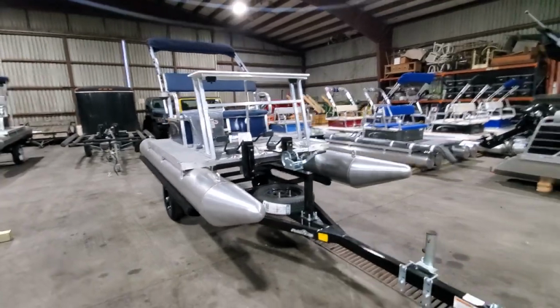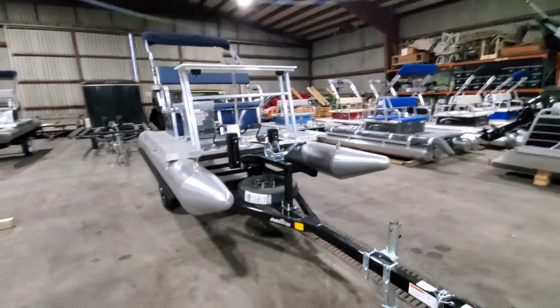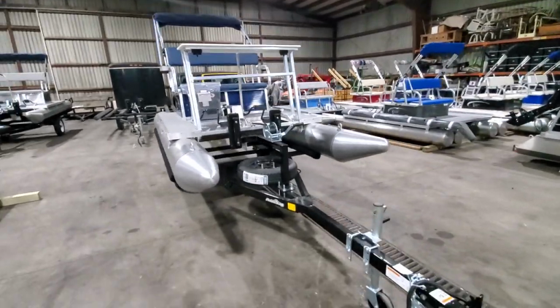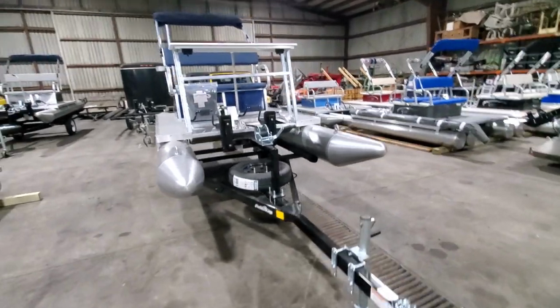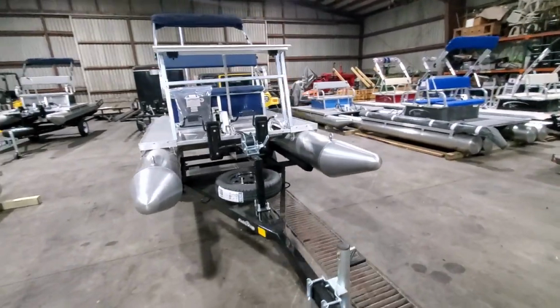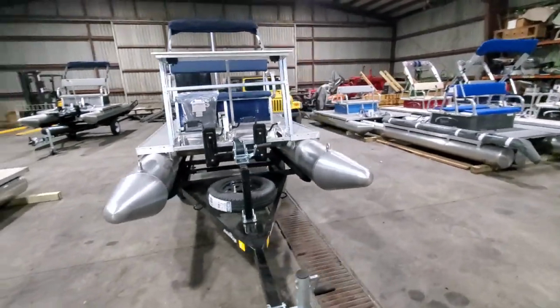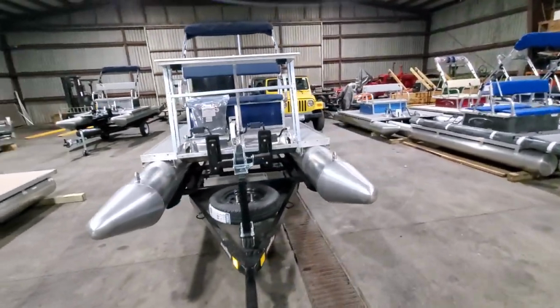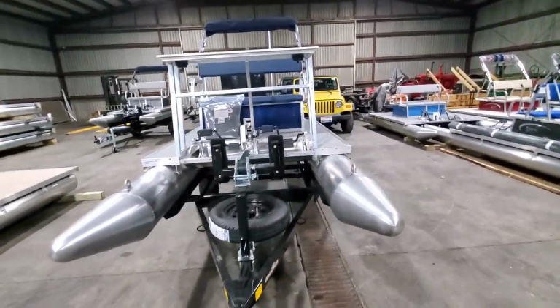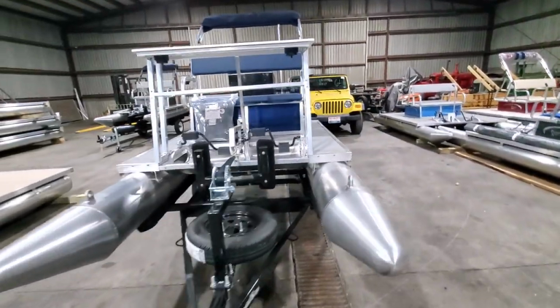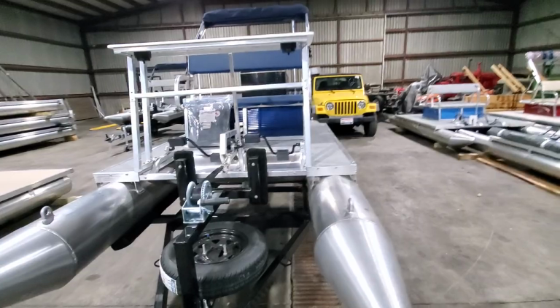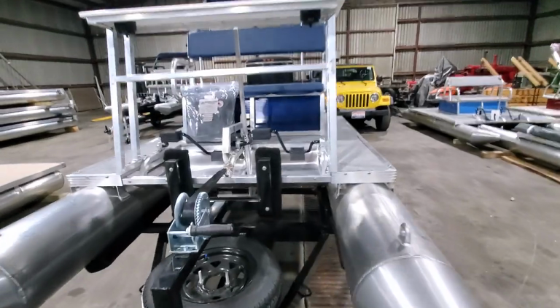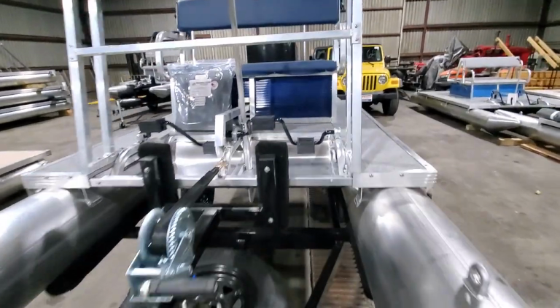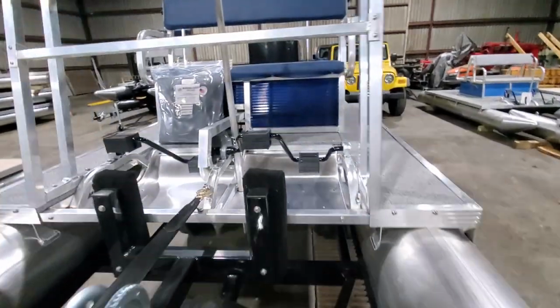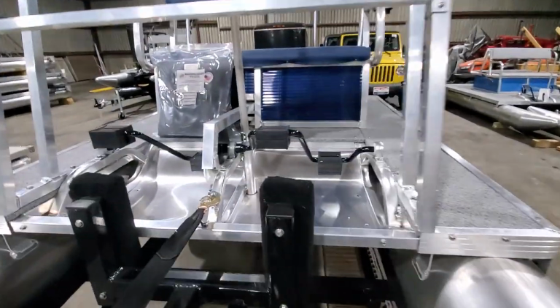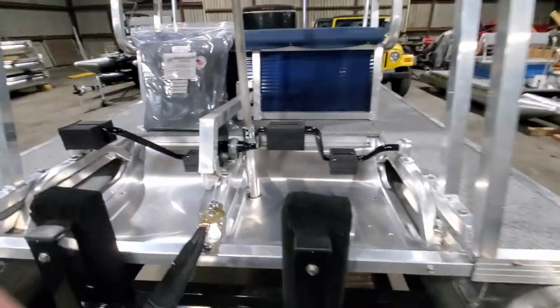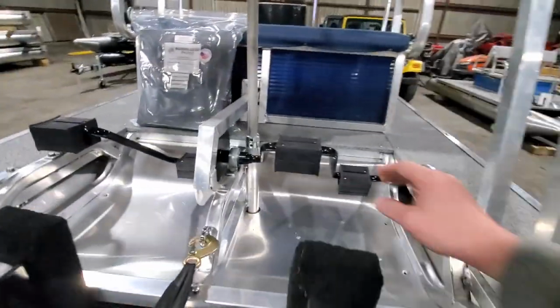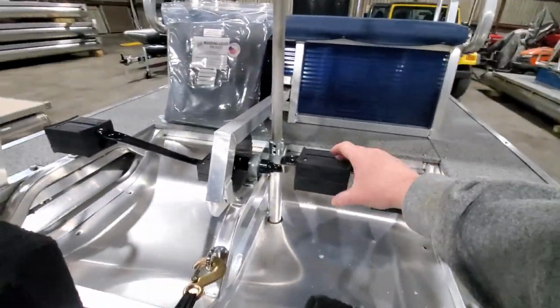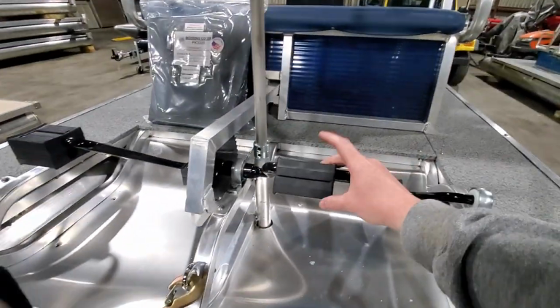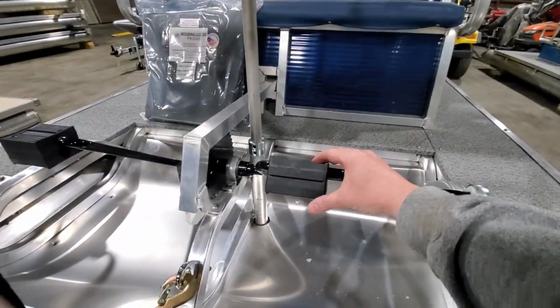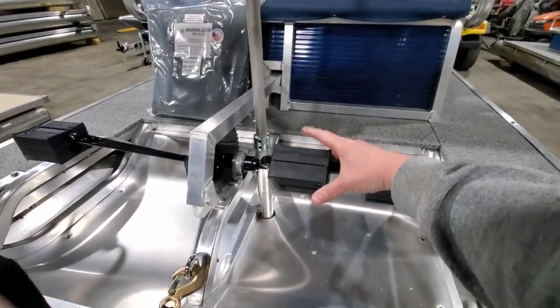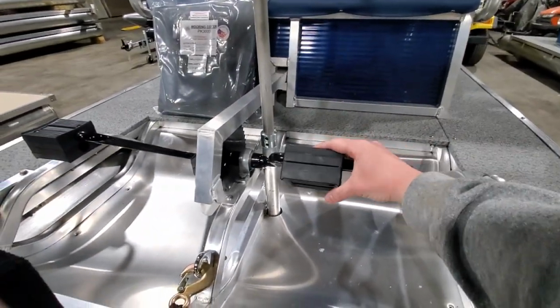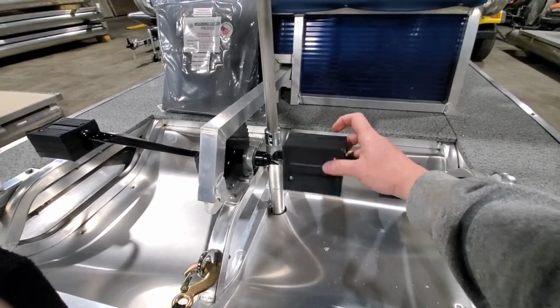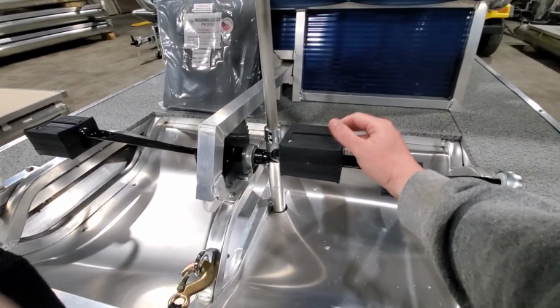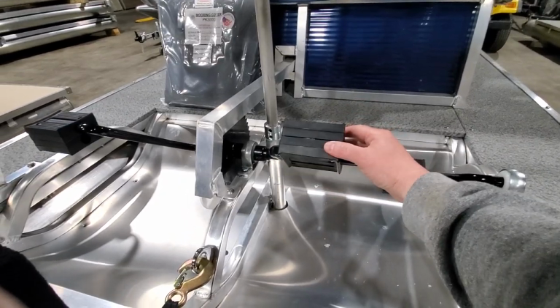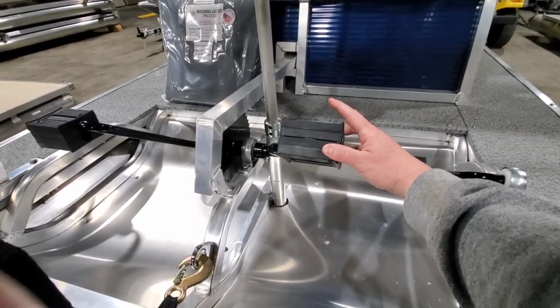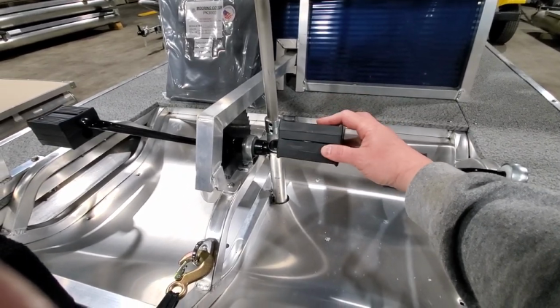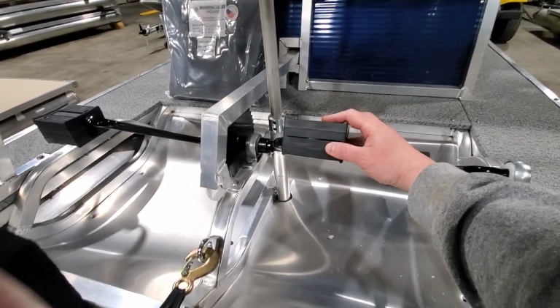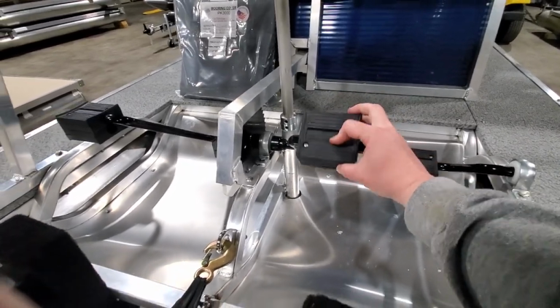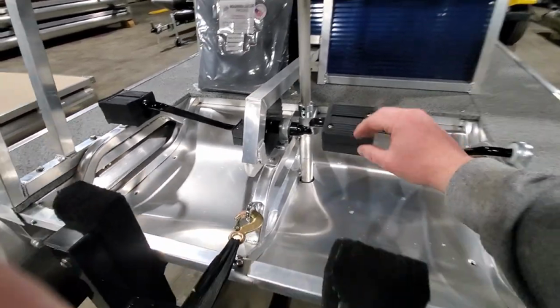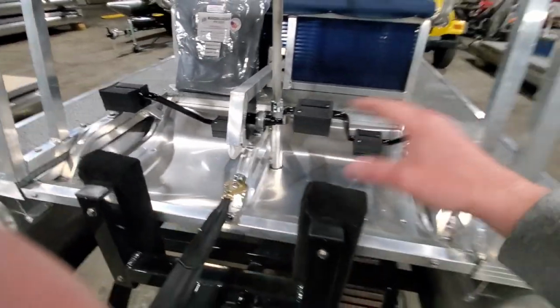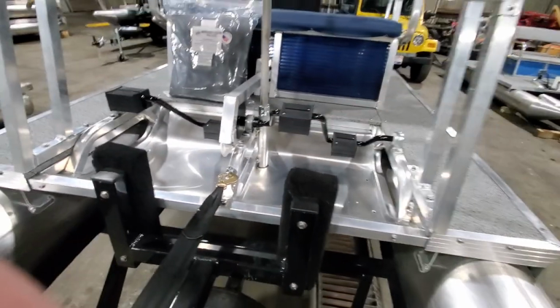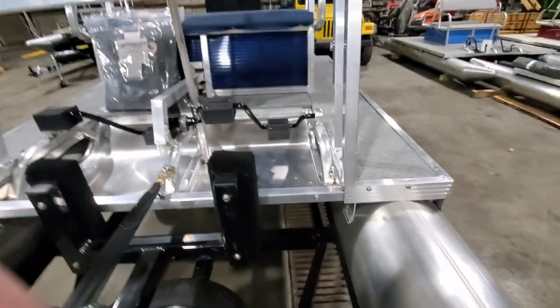This customer also opted for having pedal extenders added on both sides. If you're curious what they look like, they have the standard width of pedal on this side, and if you flip it over you can access this side — it has pedal extenders for both sides.